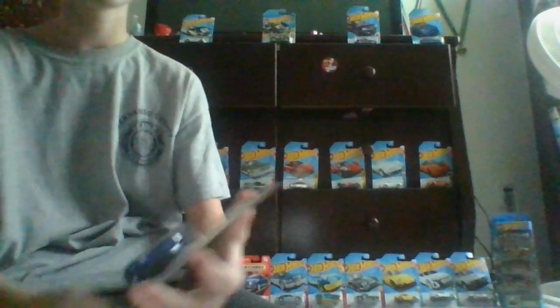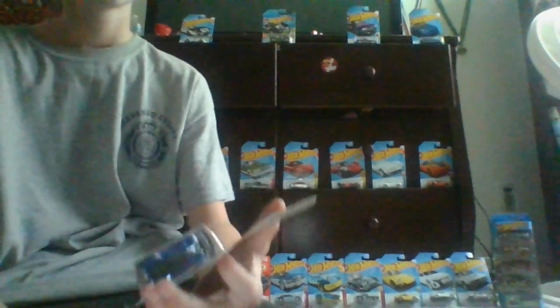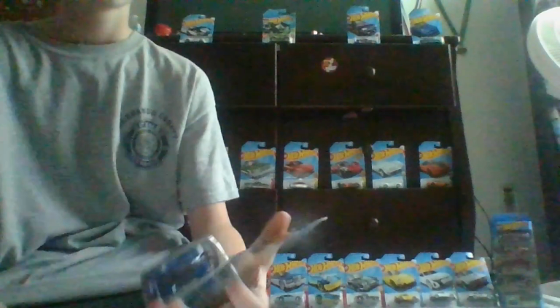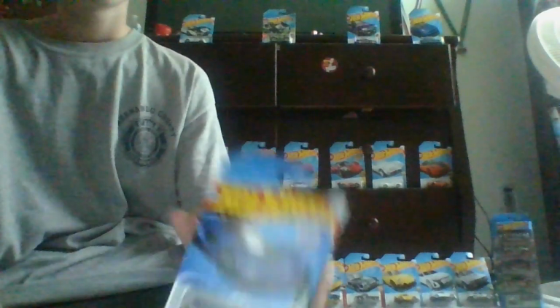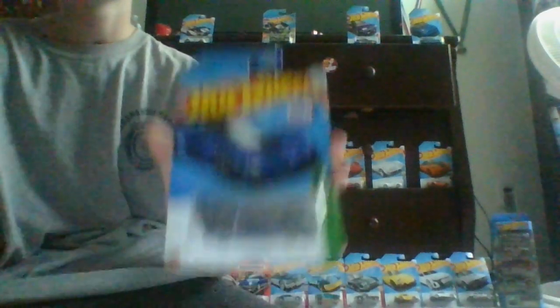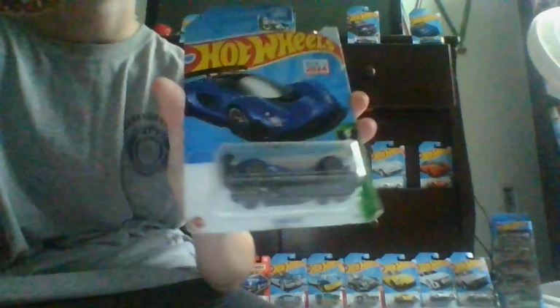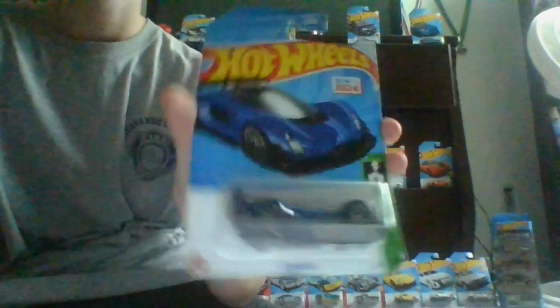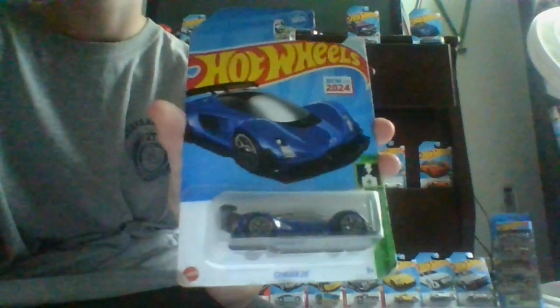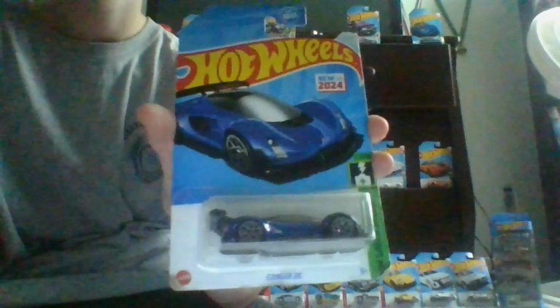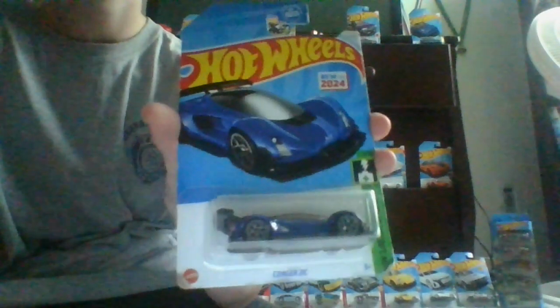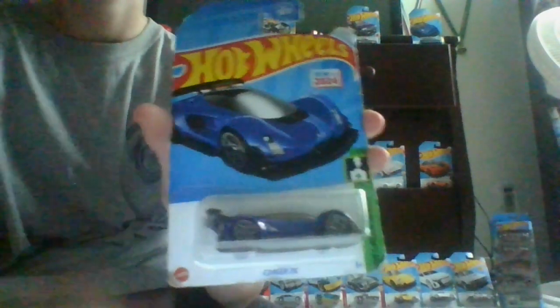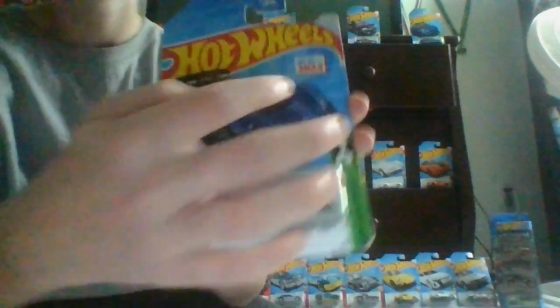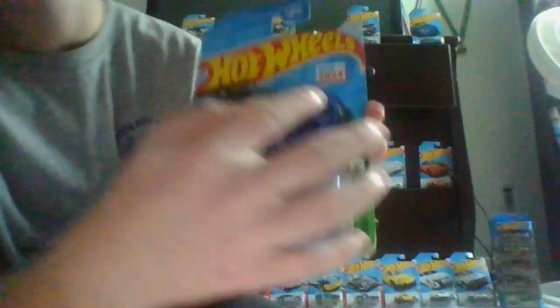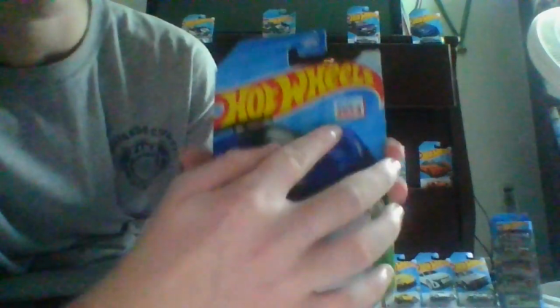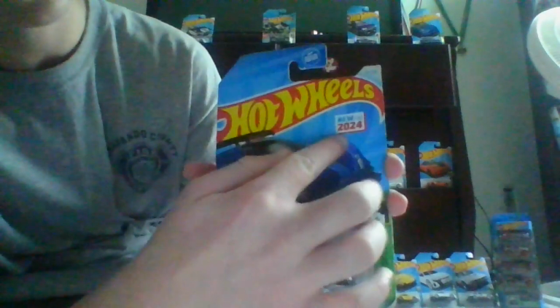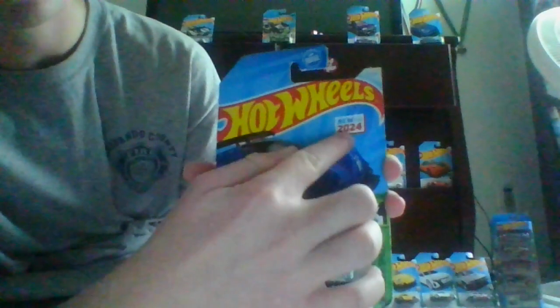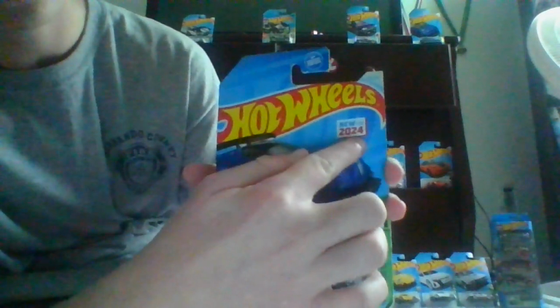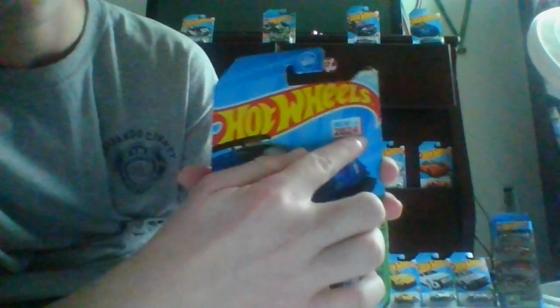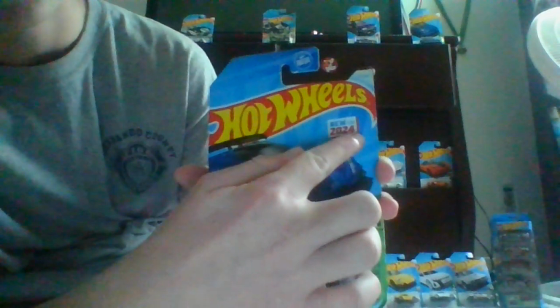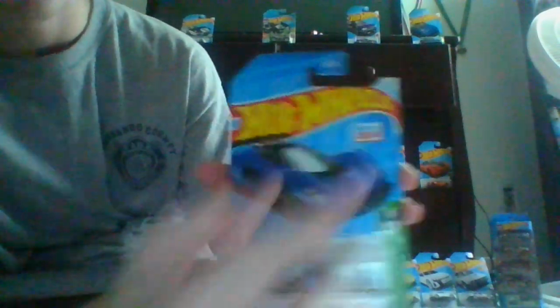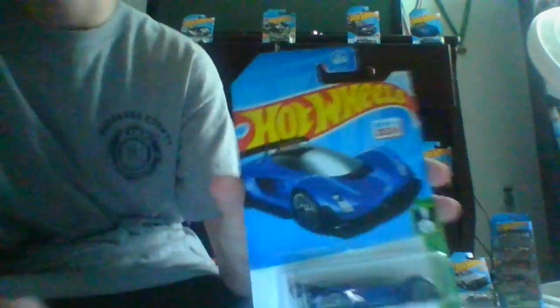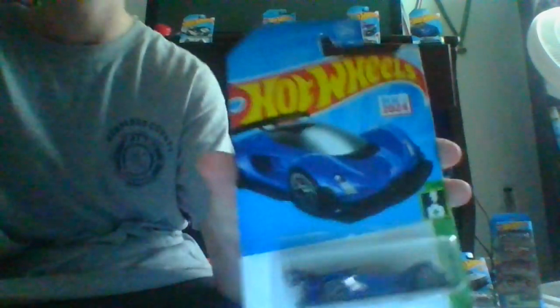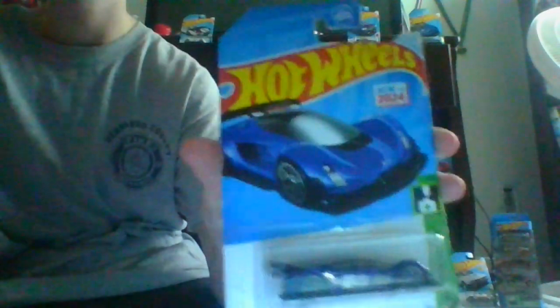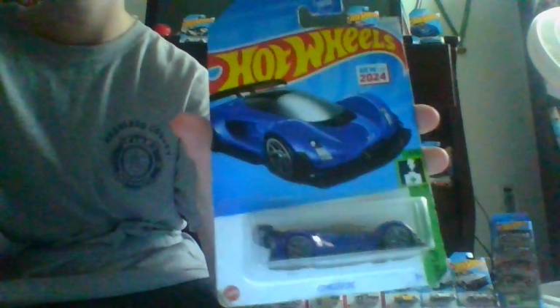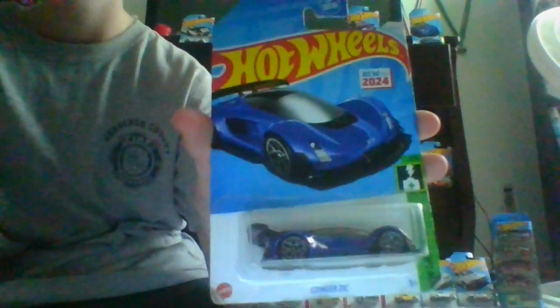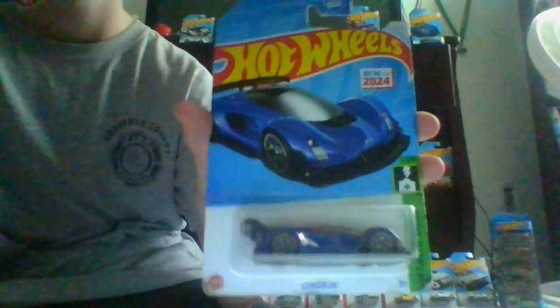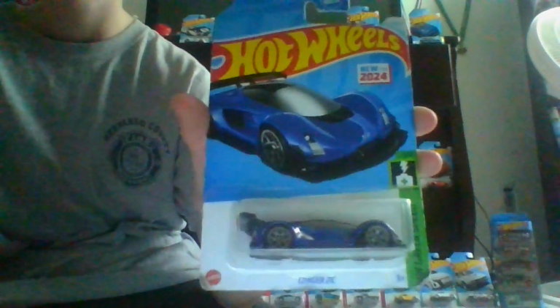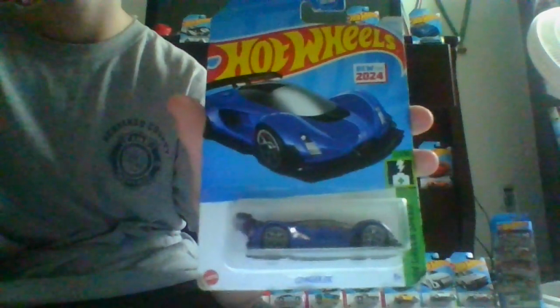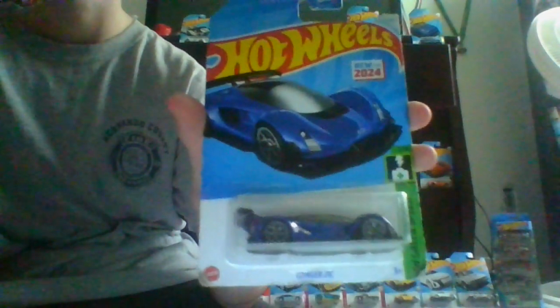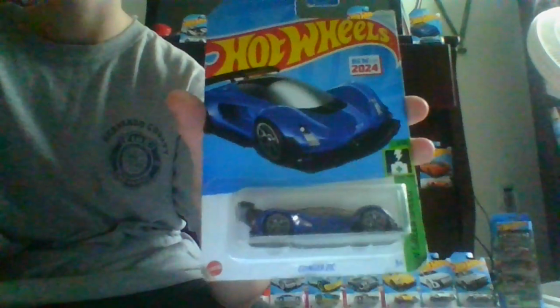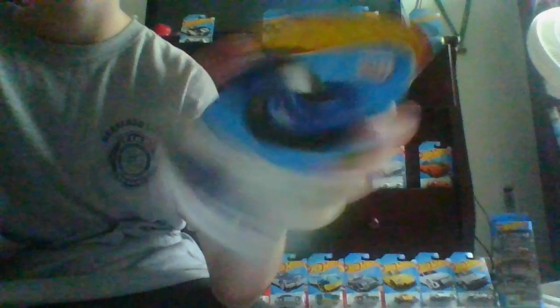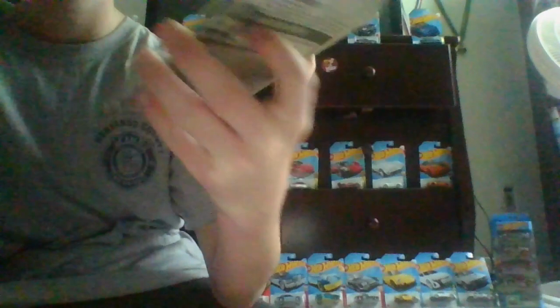Our fifth car is this McLaren. Here's the front, the side, the back, the other side, front again, and top. Our next car is going to be a sports car, new for 2024.